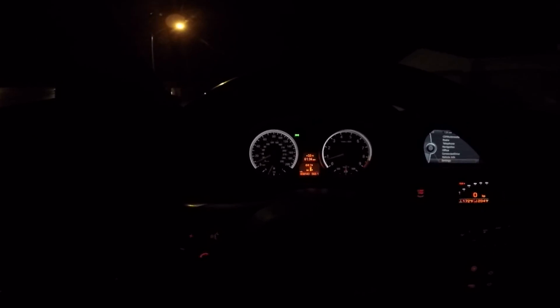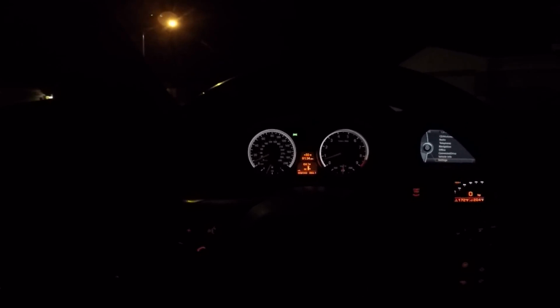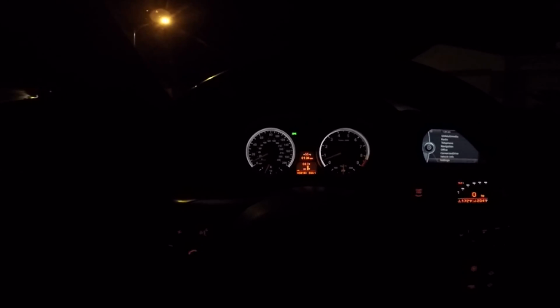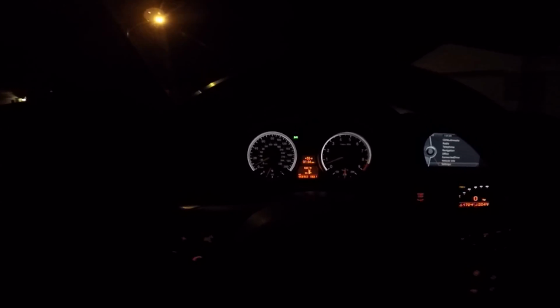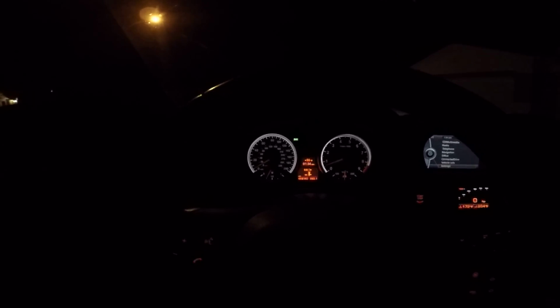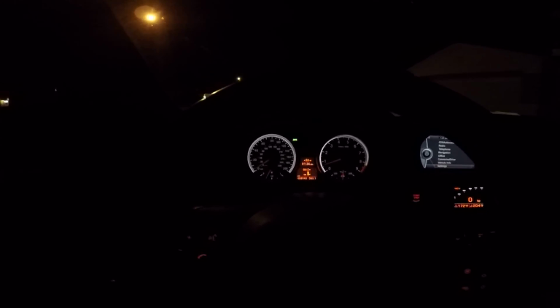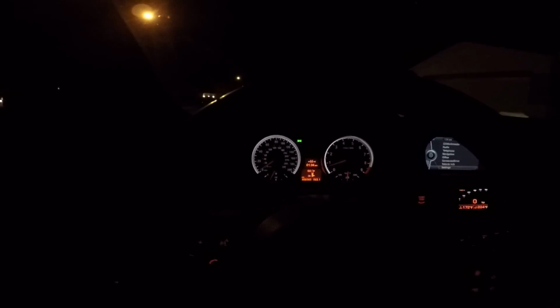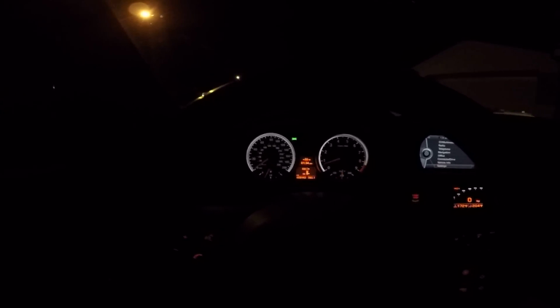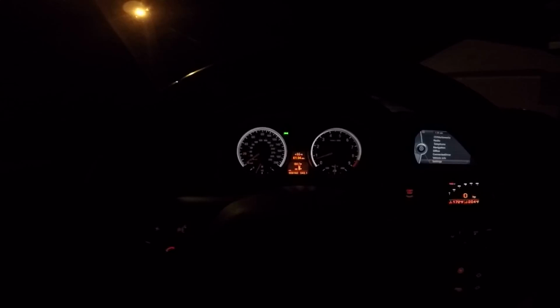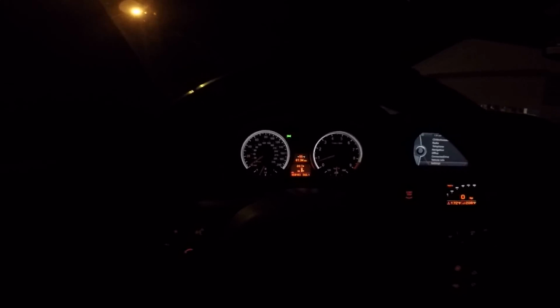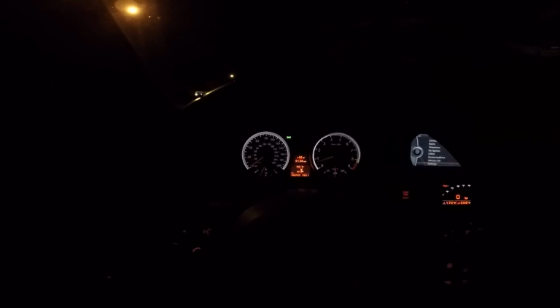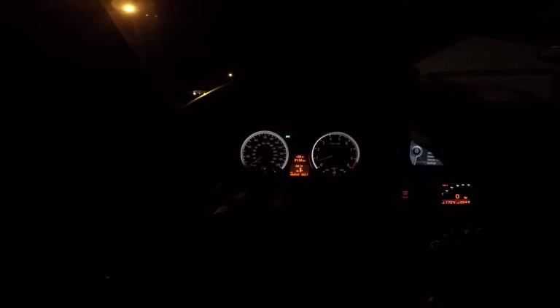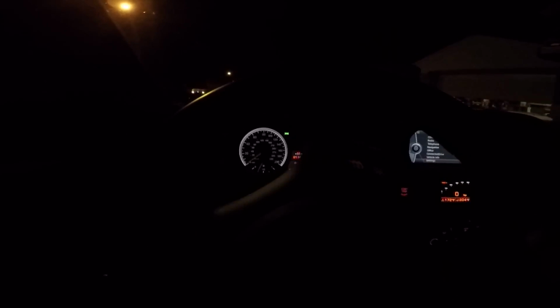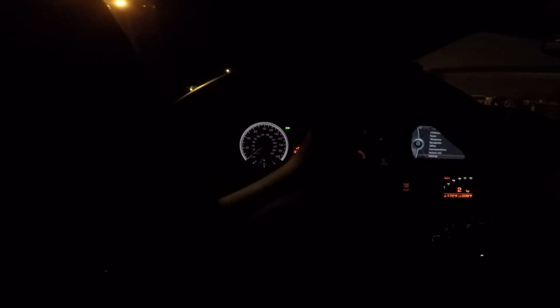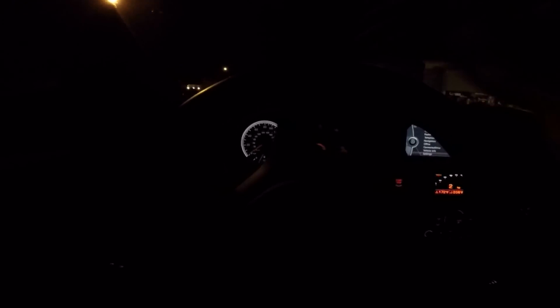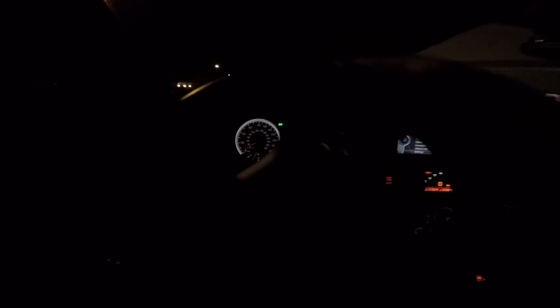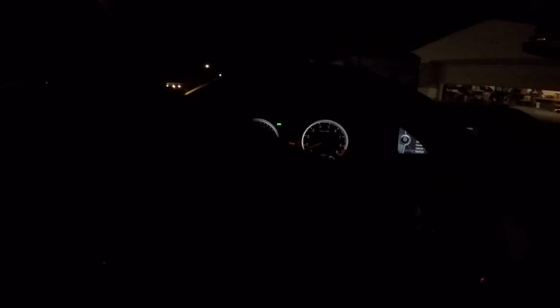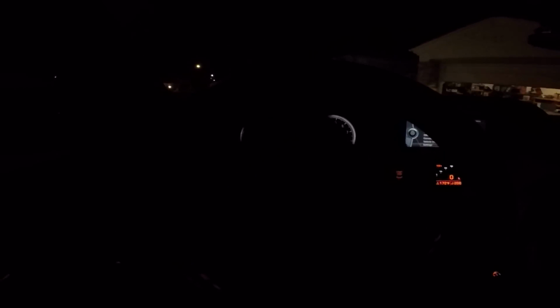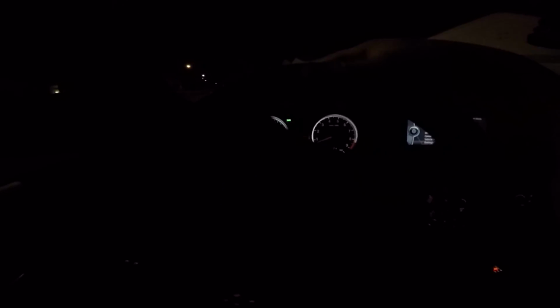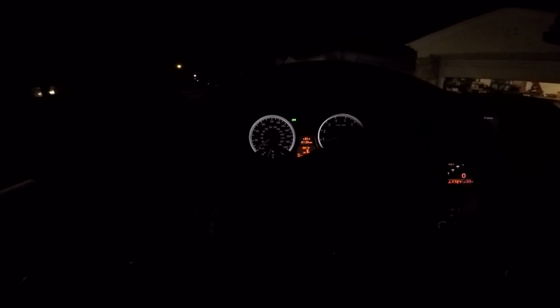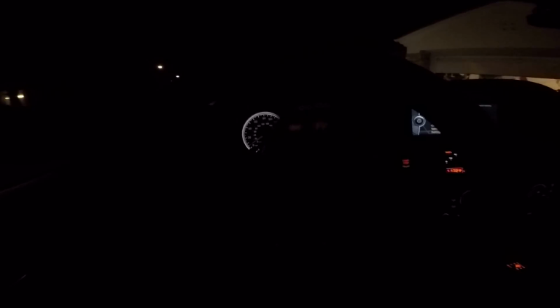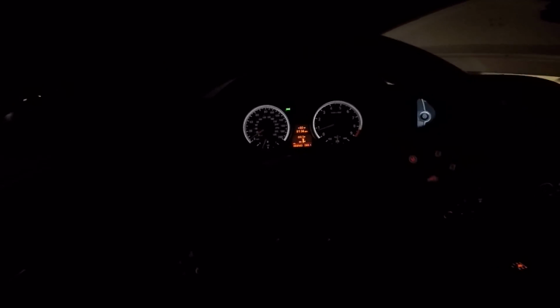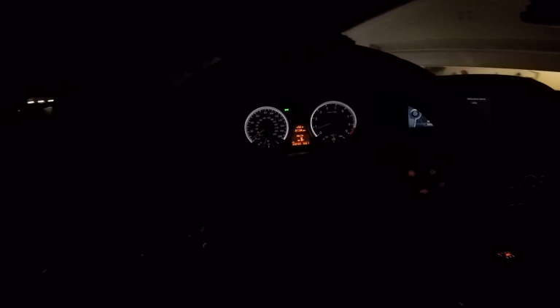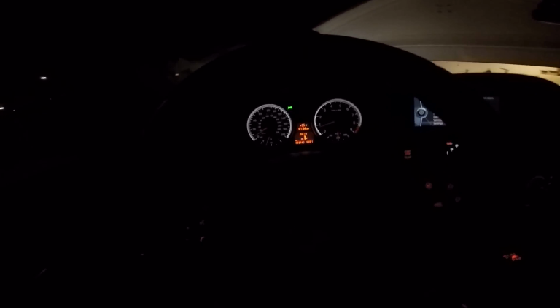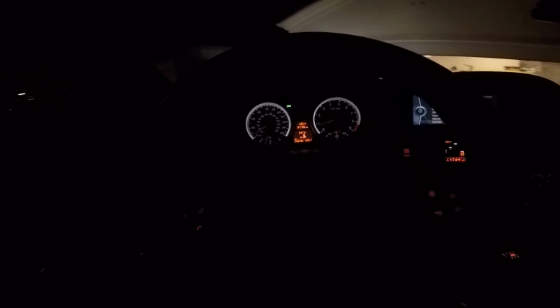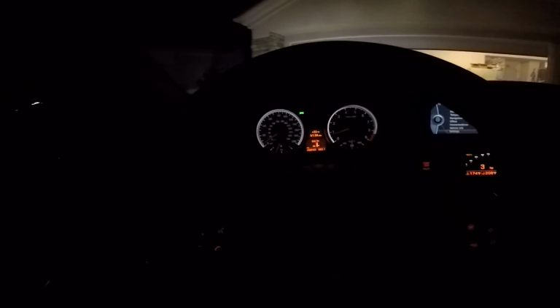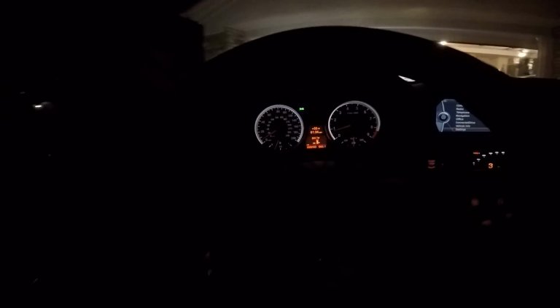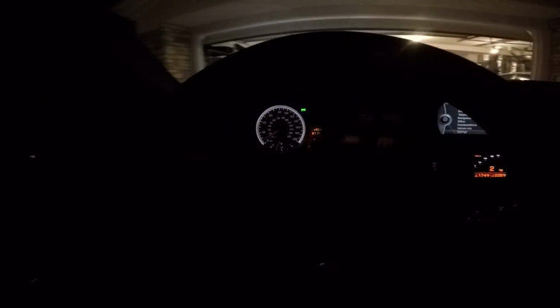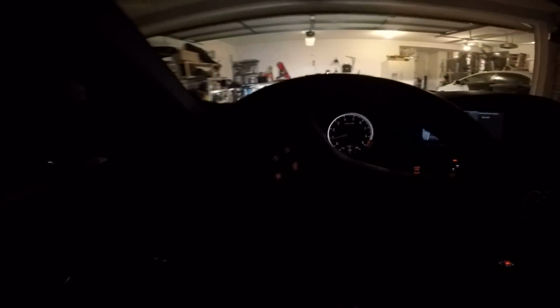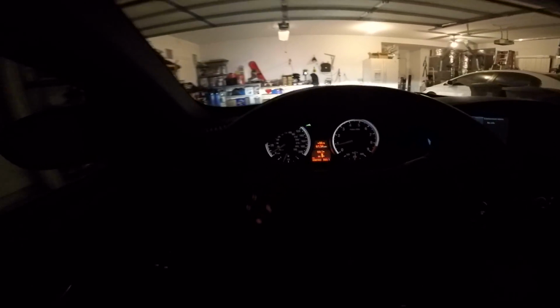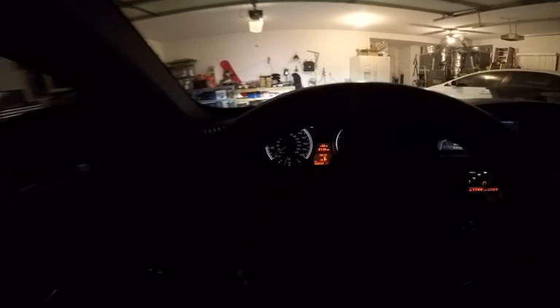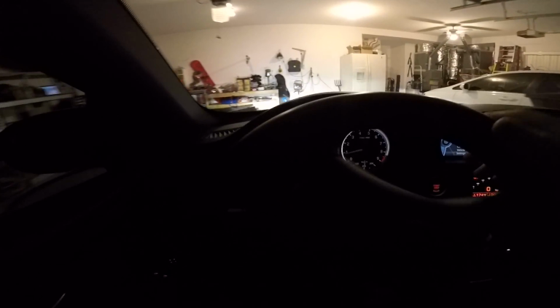I think the supercharger was the only thing I needed to do. Braking is fine but I don't track the car, so I don't have issues with fade on the street when I'm only doing one or two pulls. That's pretty much it.